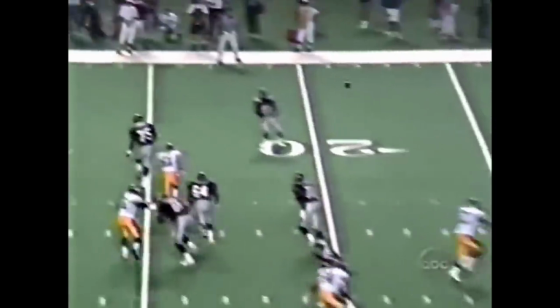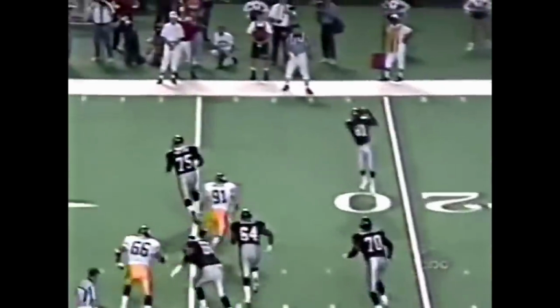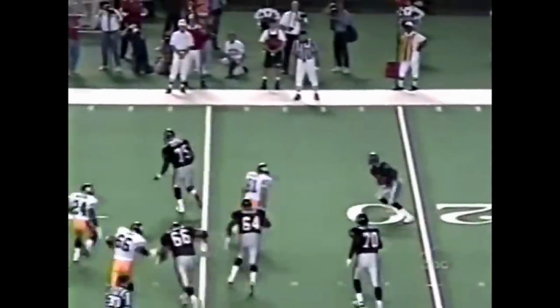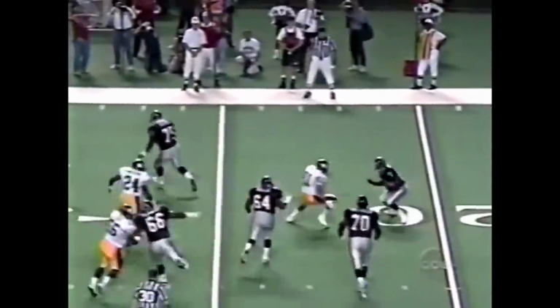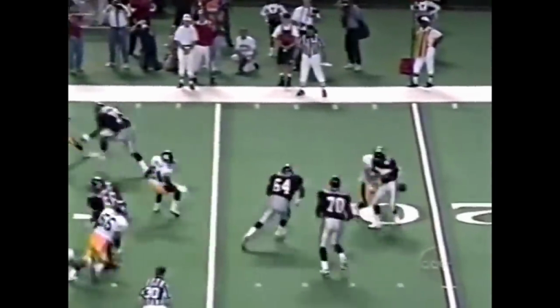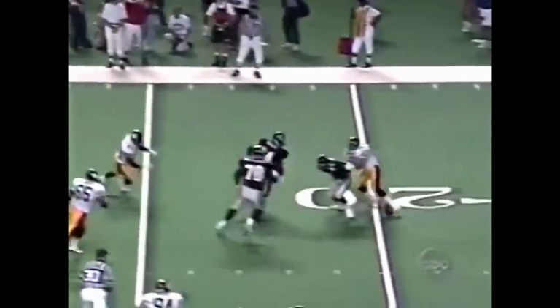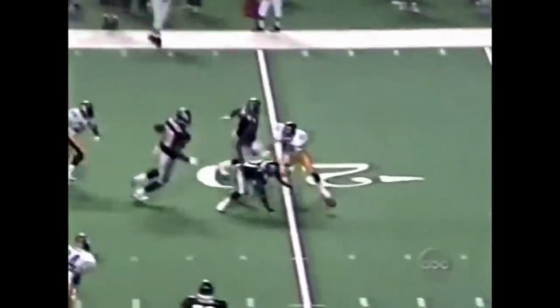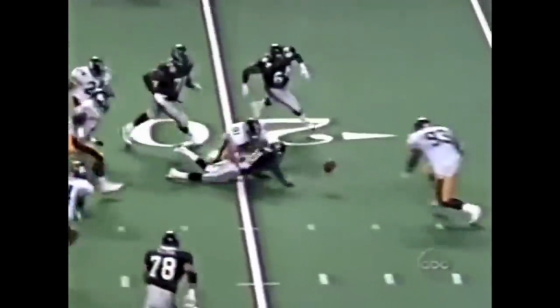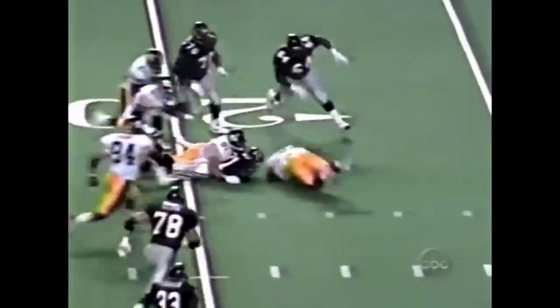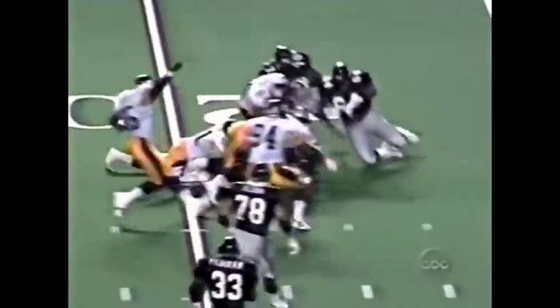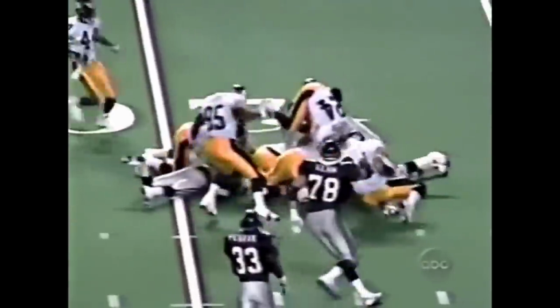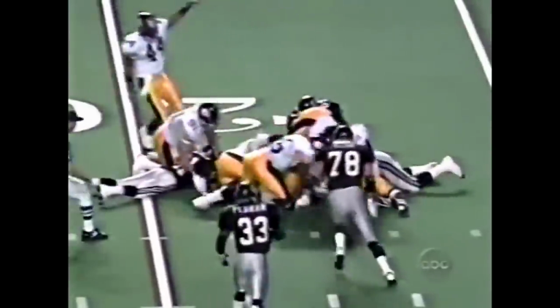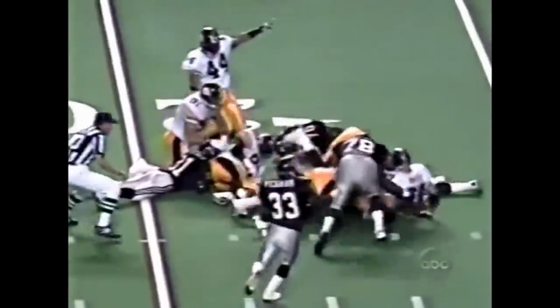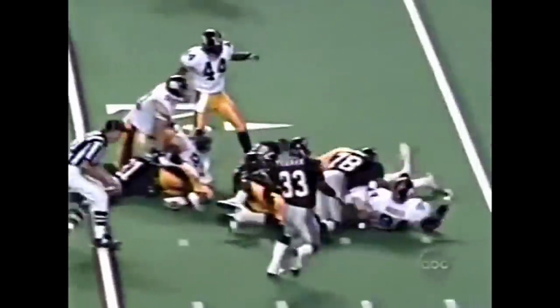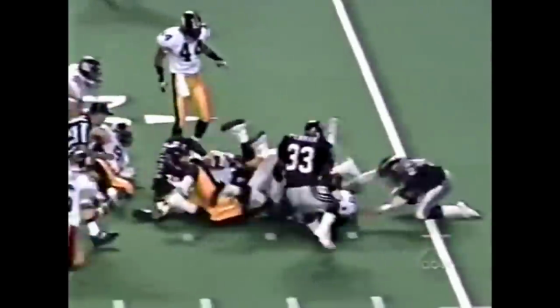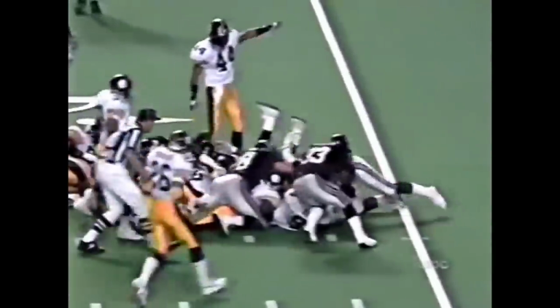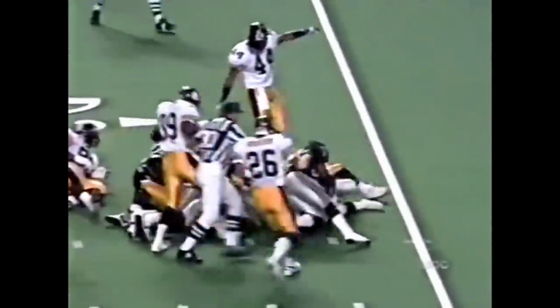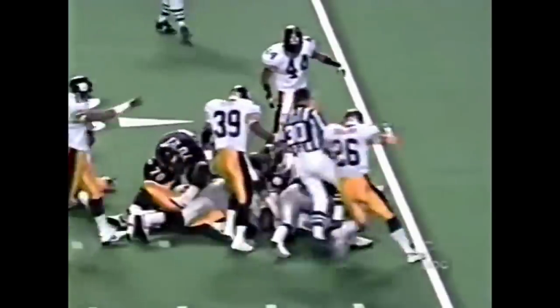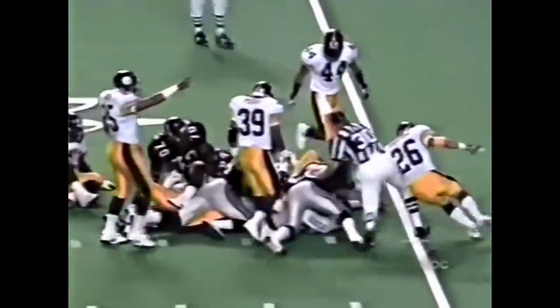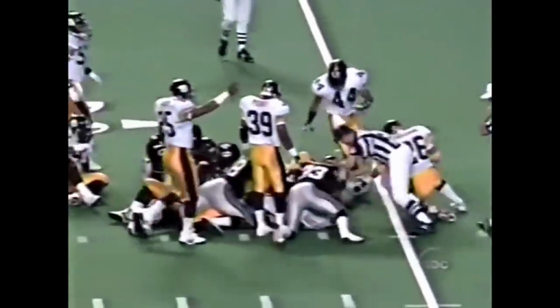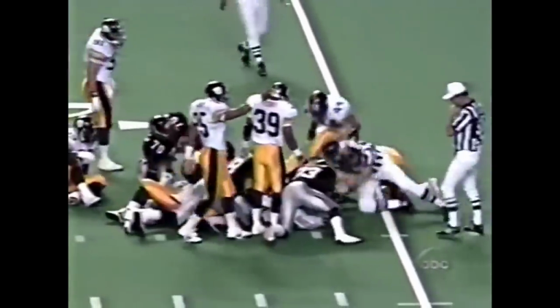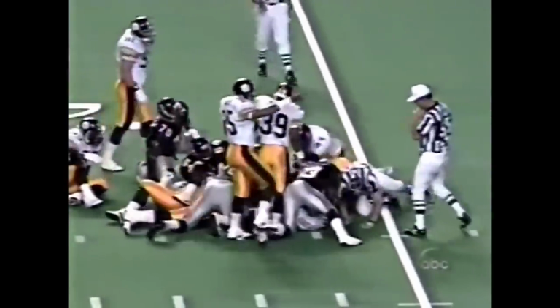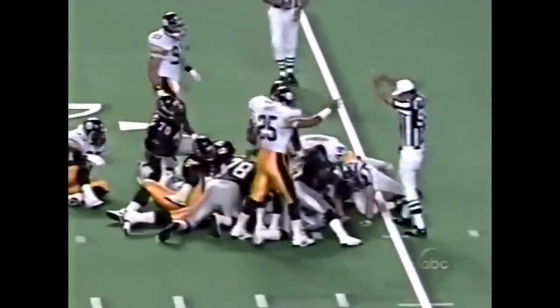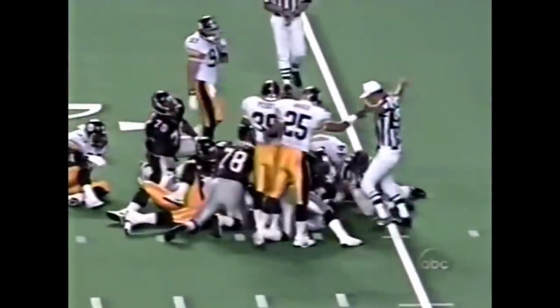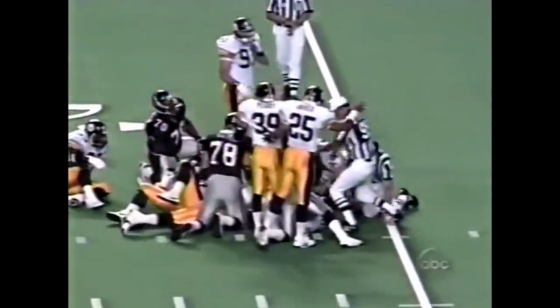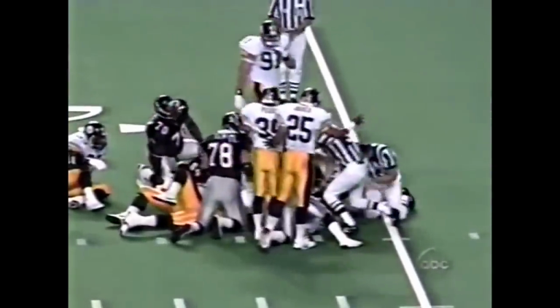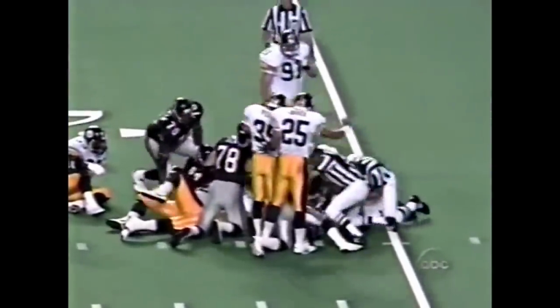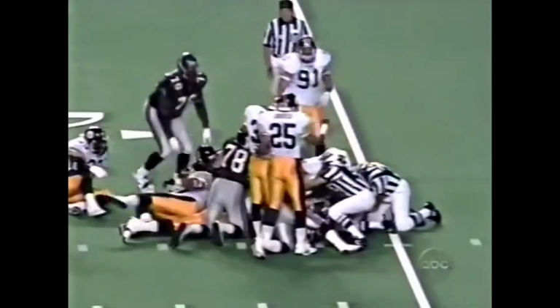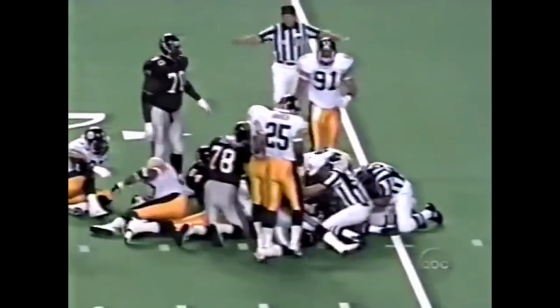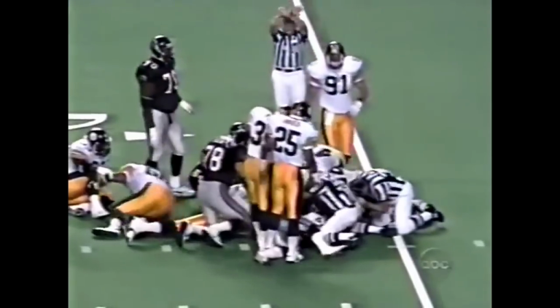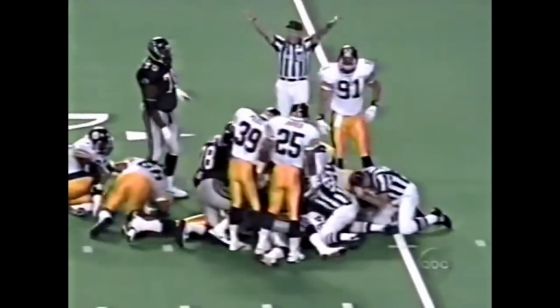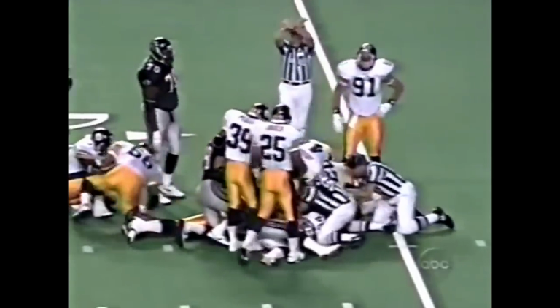Second and 15 — a fumble by Hayes. A Steeler apparent recovery for the moment, and now it's loose again. Kevin Green.